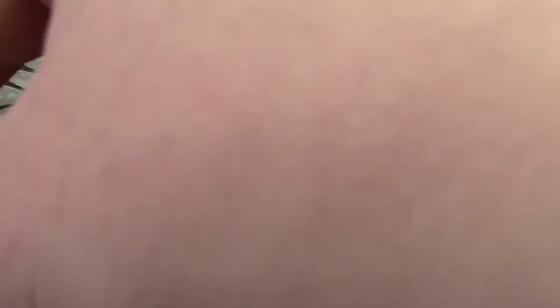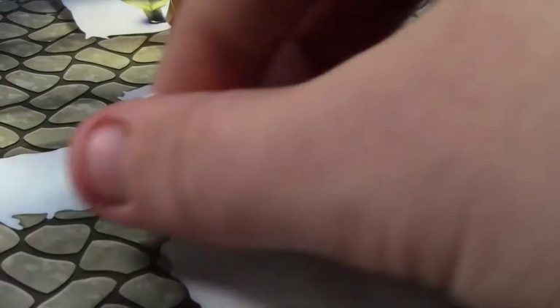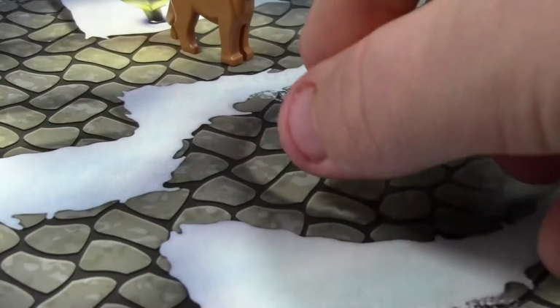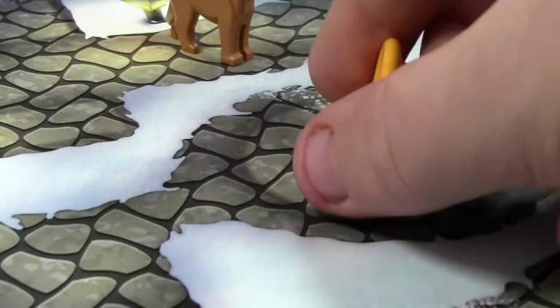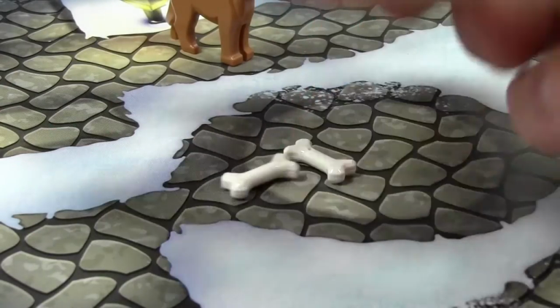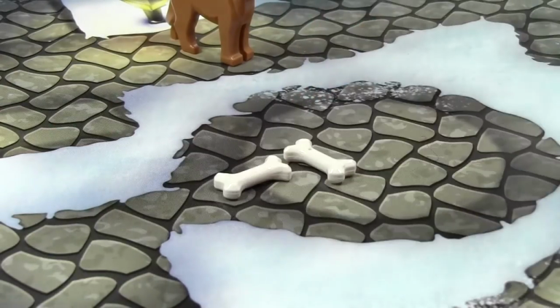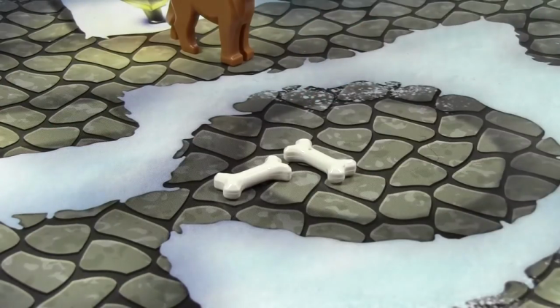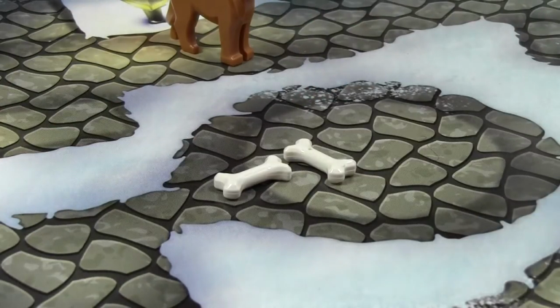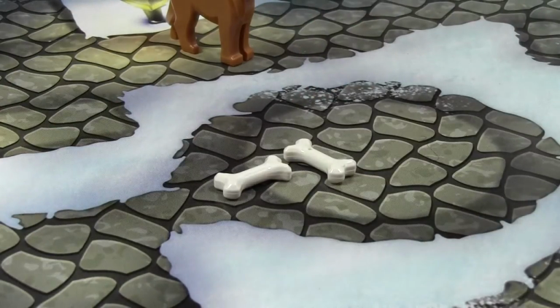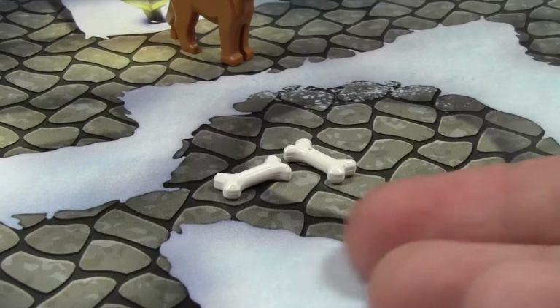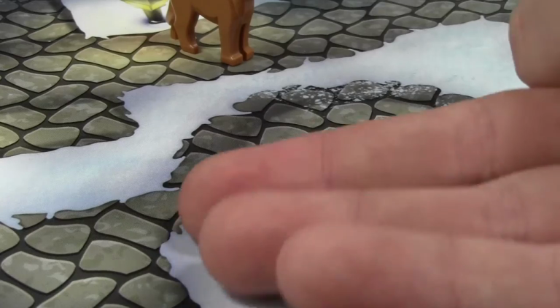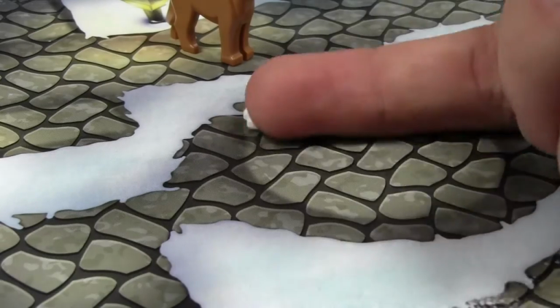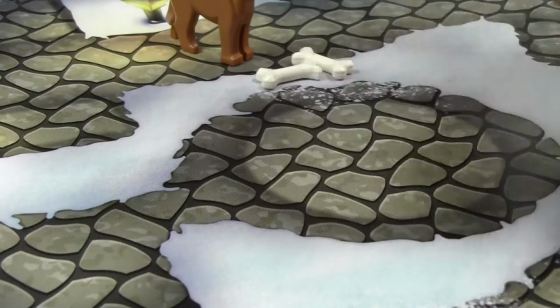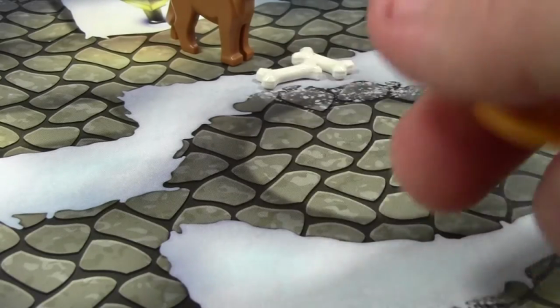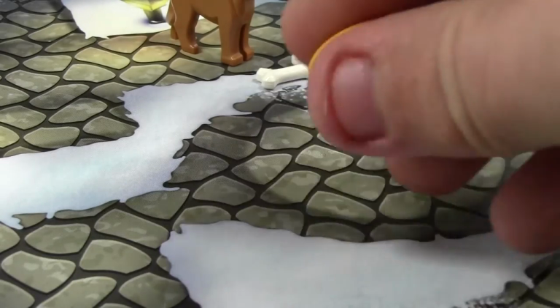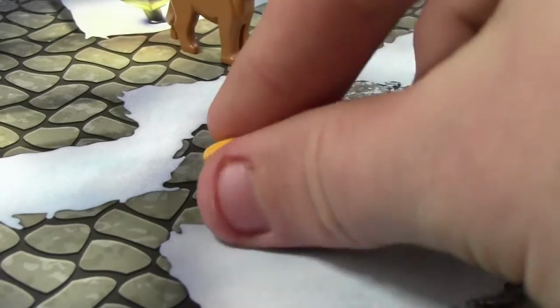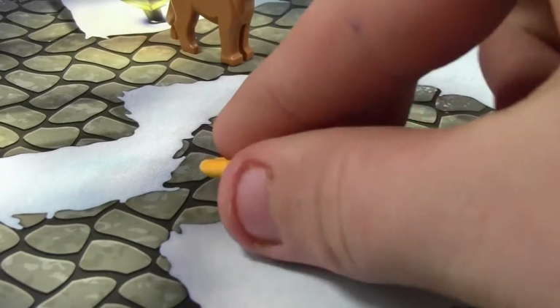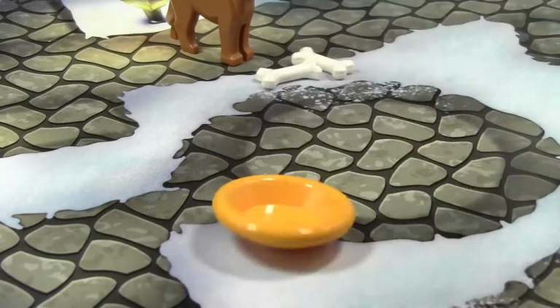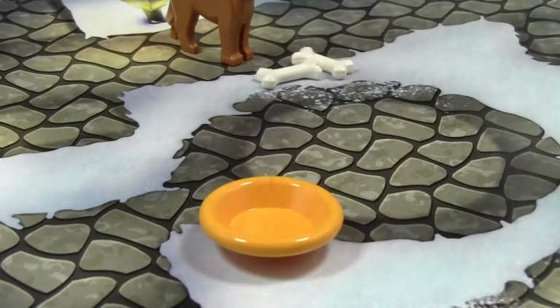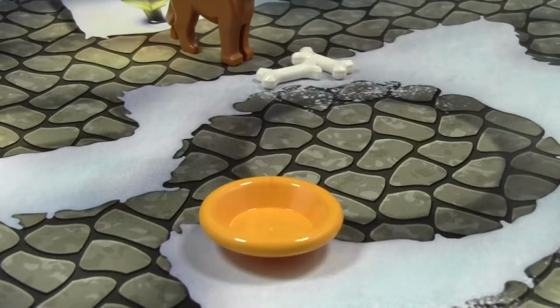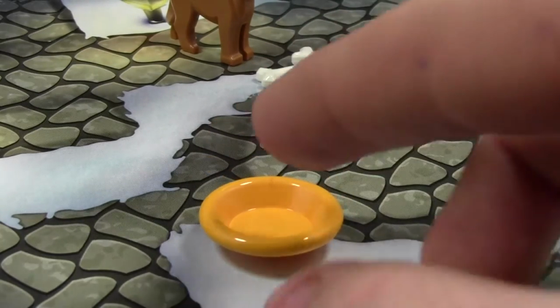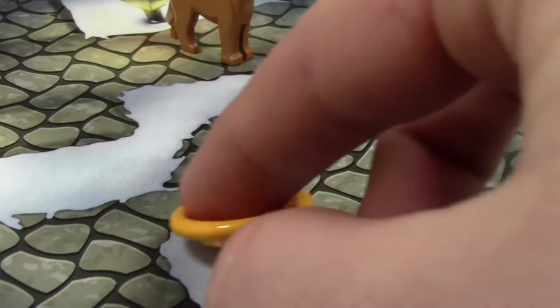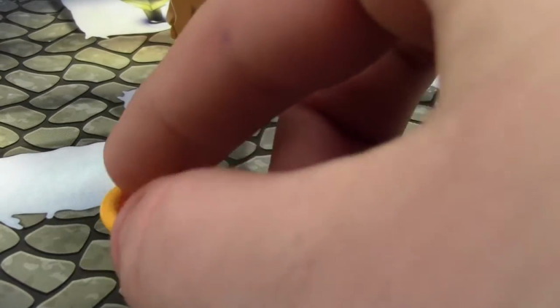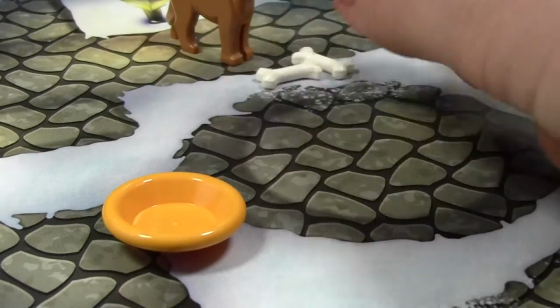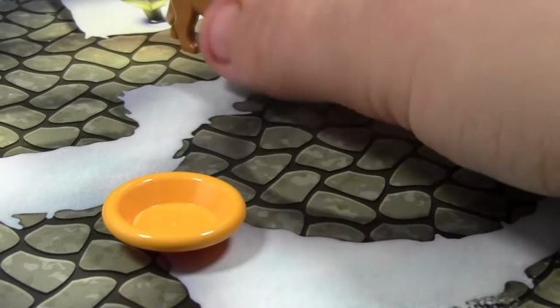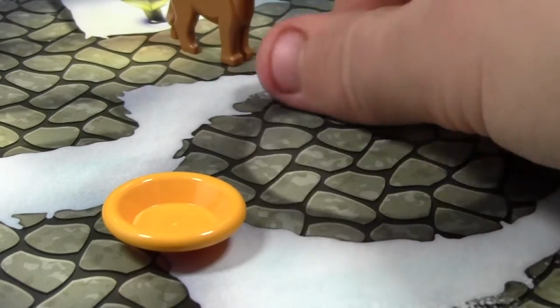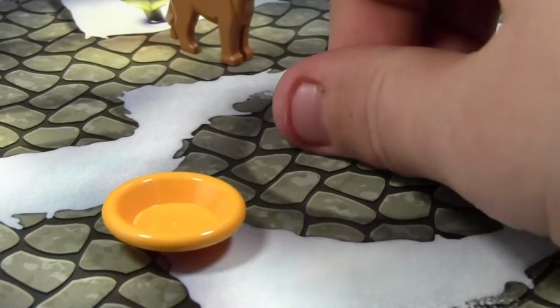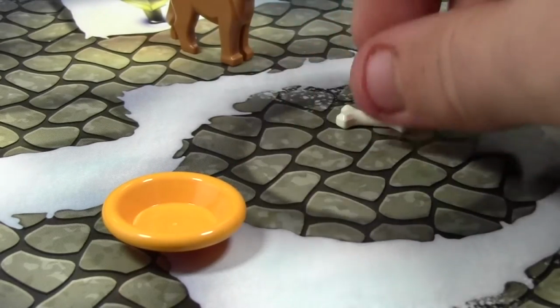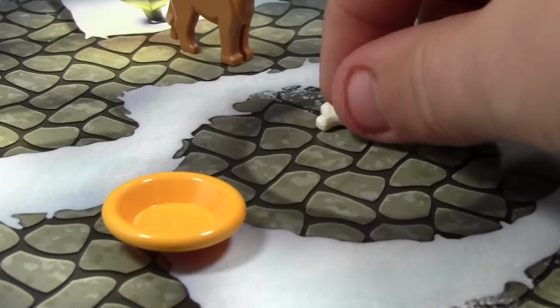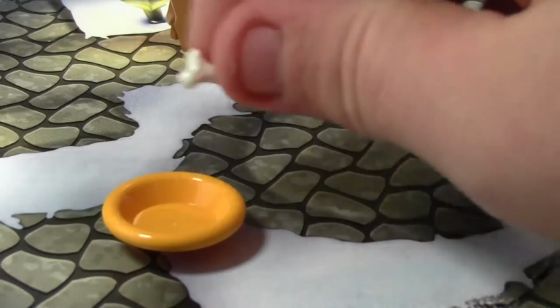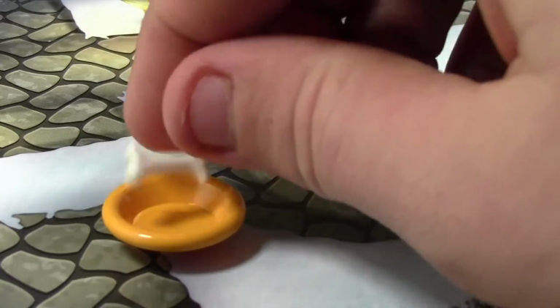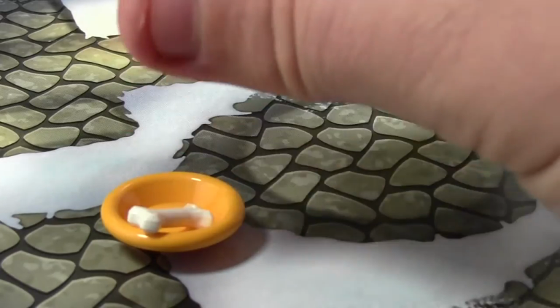We just got two bones — standard dog bones — as well as a standard bowl. That's all we got today. Four pieces. Very simple.